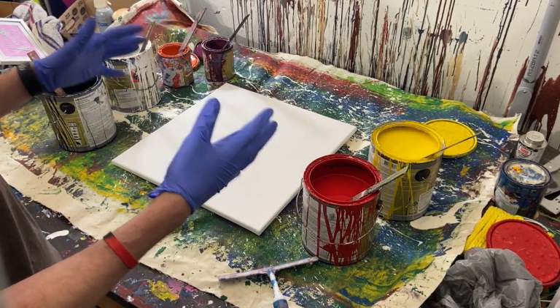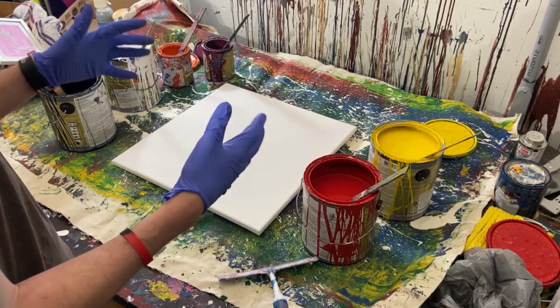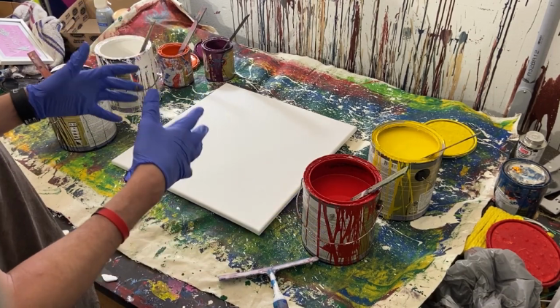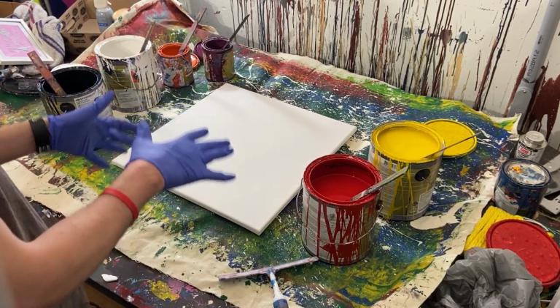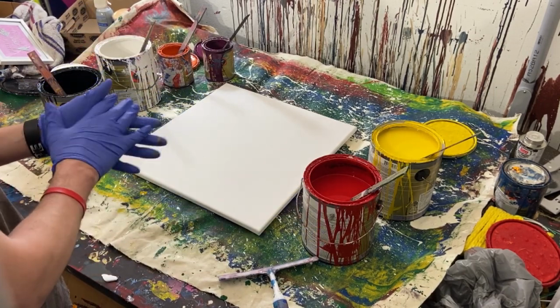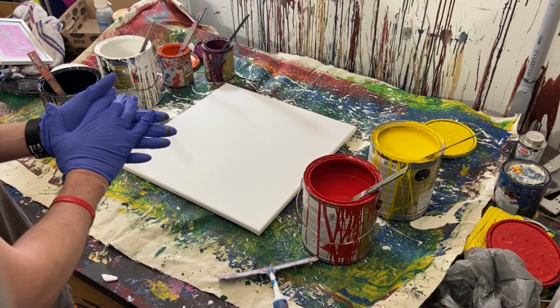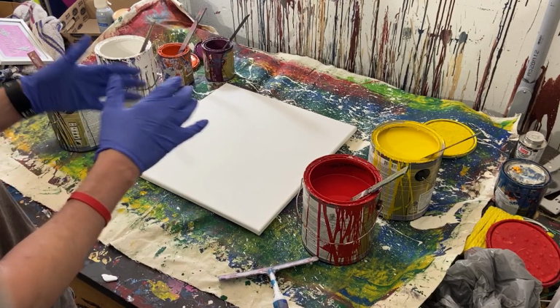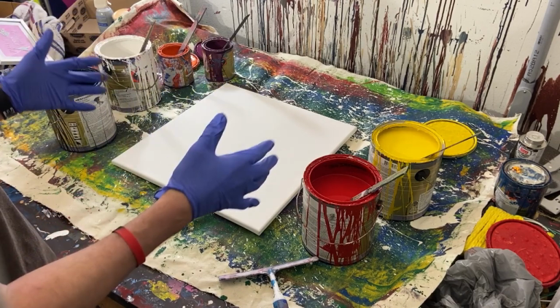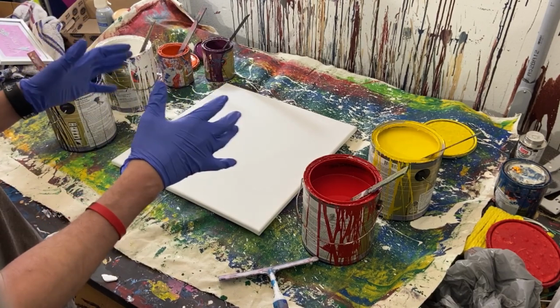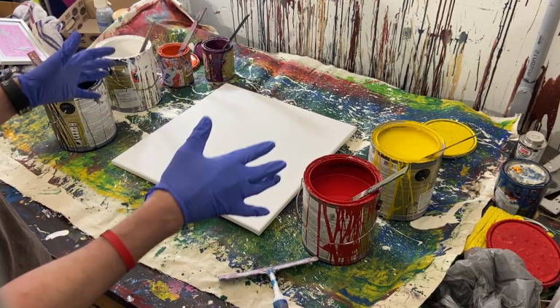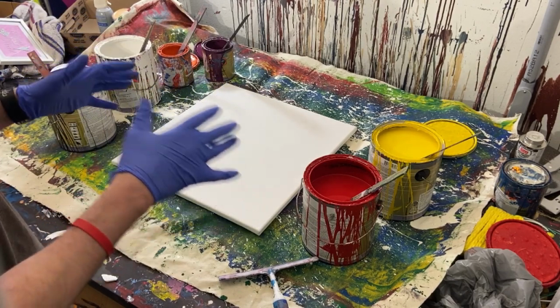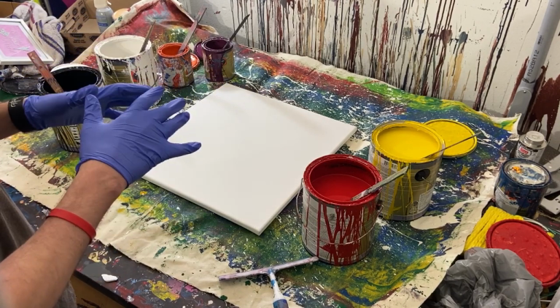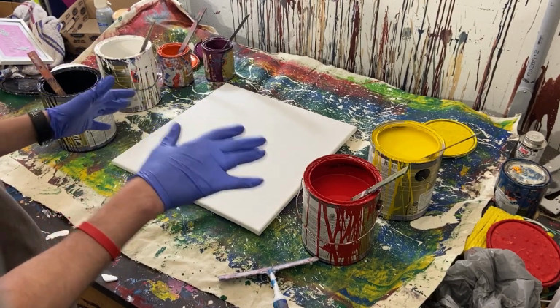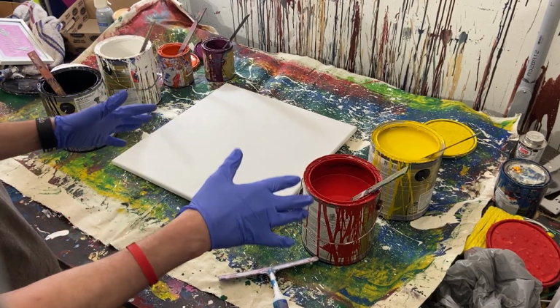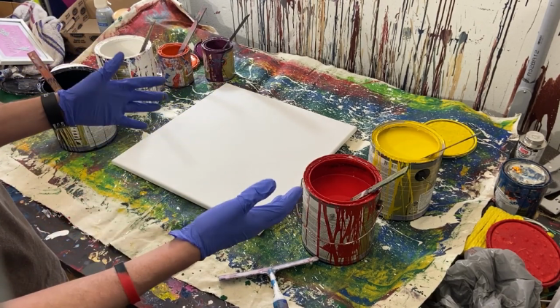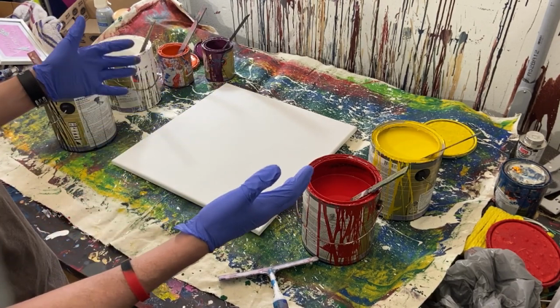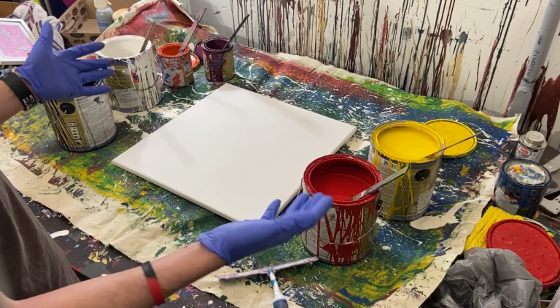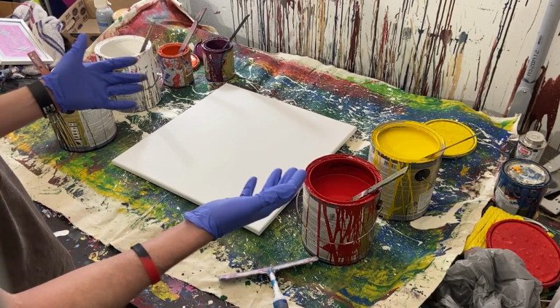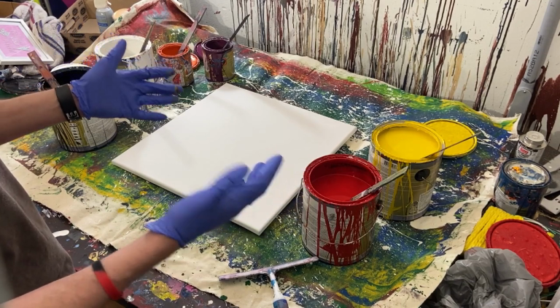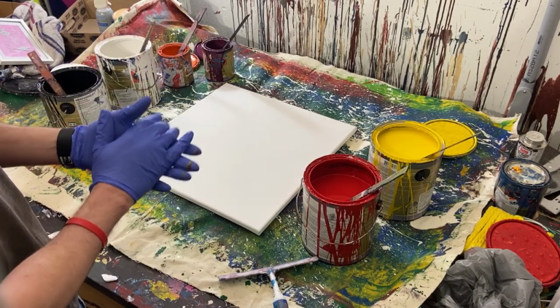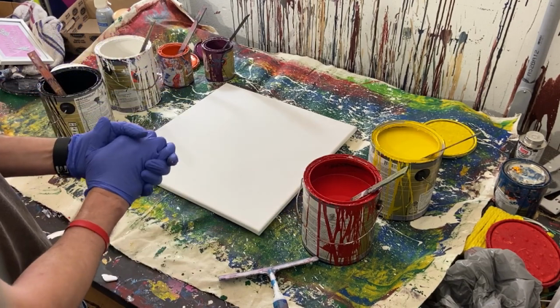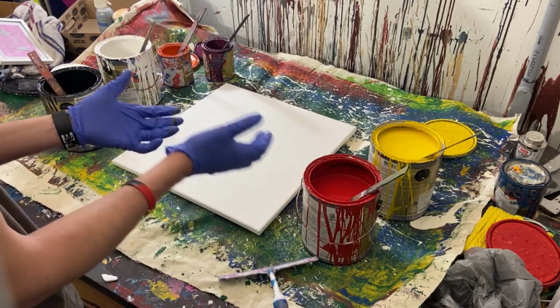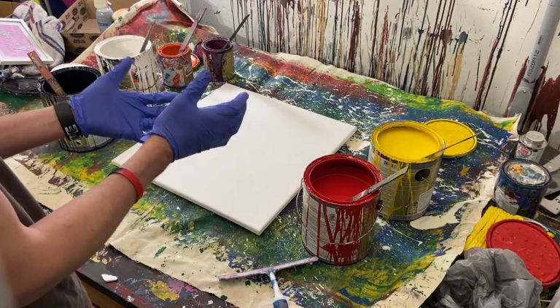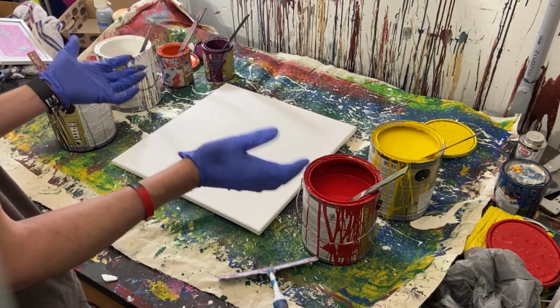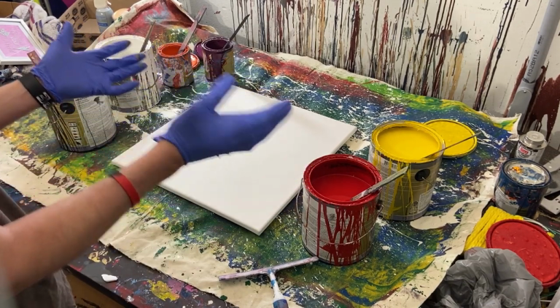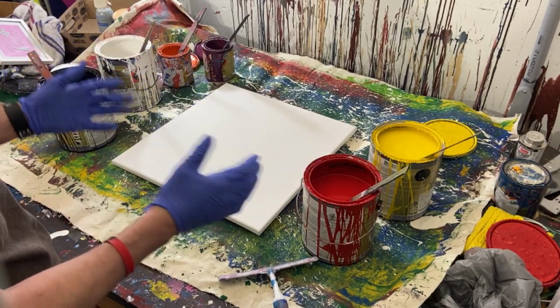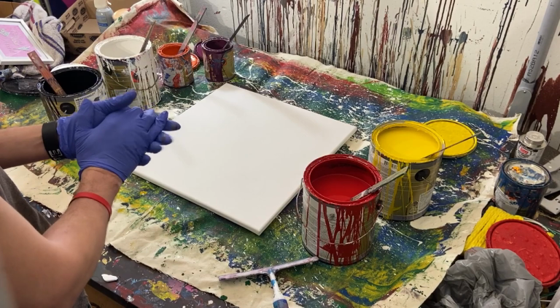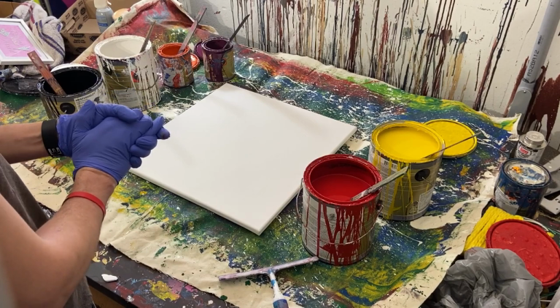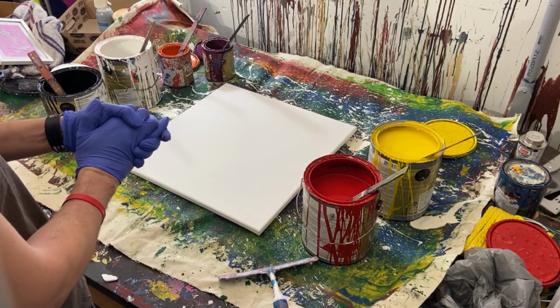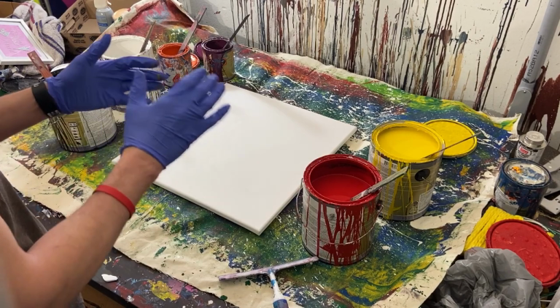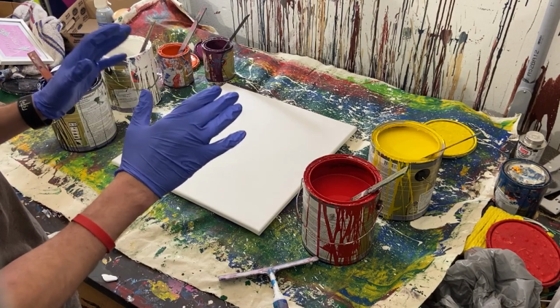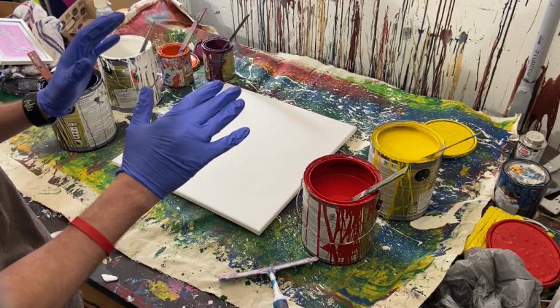I've seen somebody else do these types of paintings and they do them all the time and are very good at them. I haven't really done it before, so it's going to be a learning experience for both of us. Hopefully it turns out cool — maybe not, I don't know, we'll see.